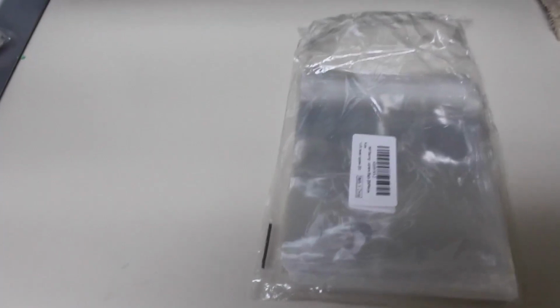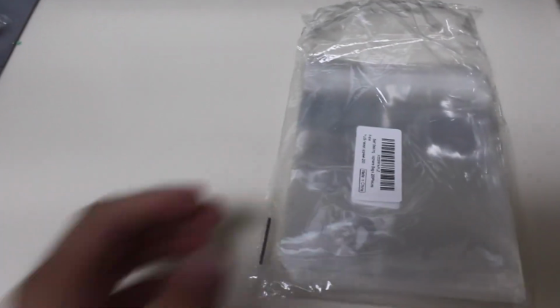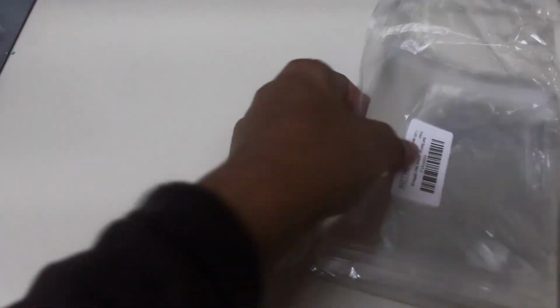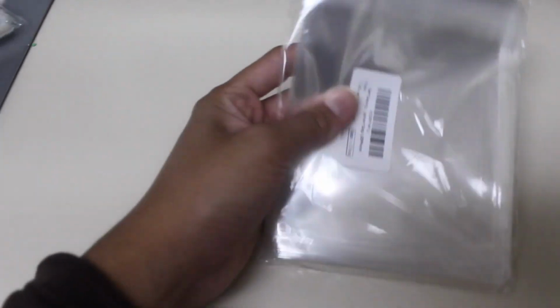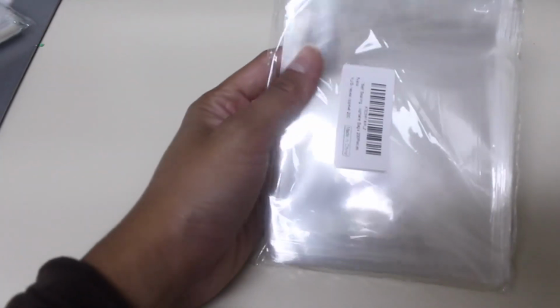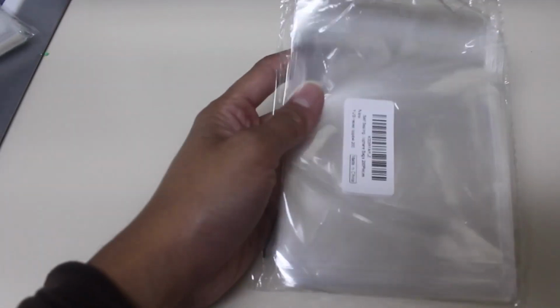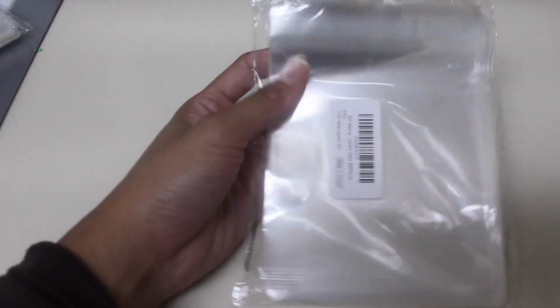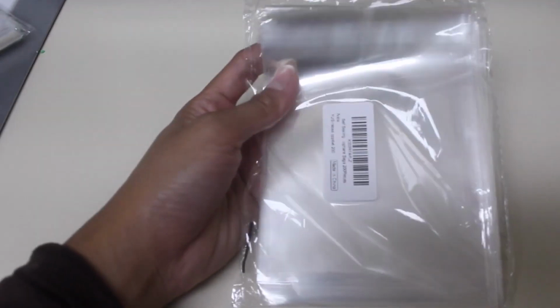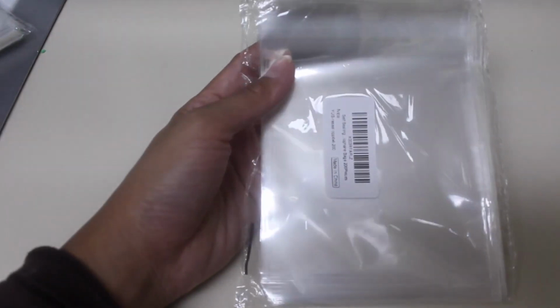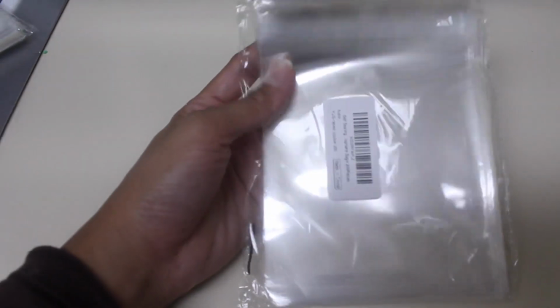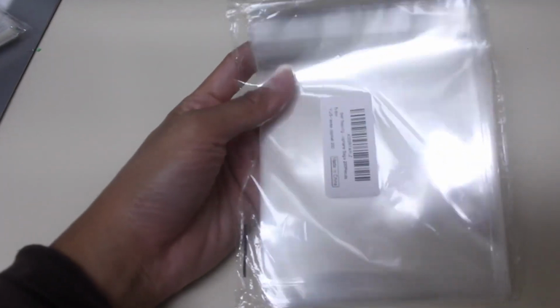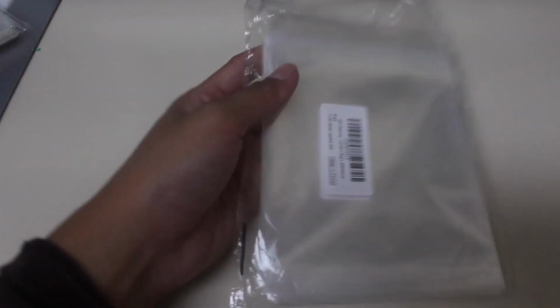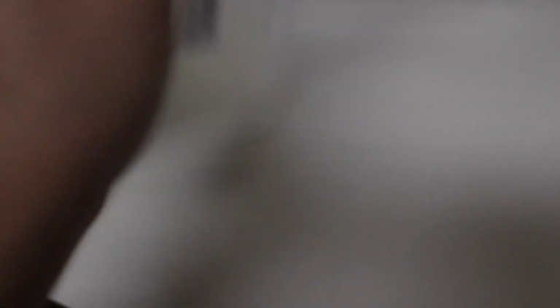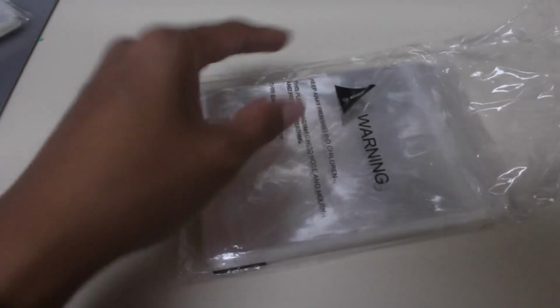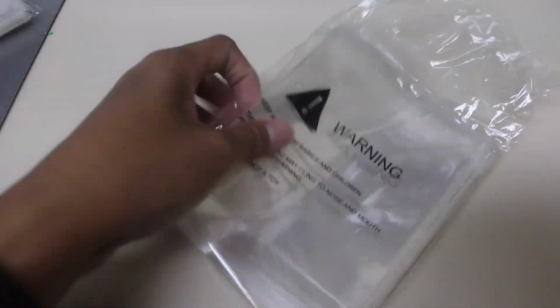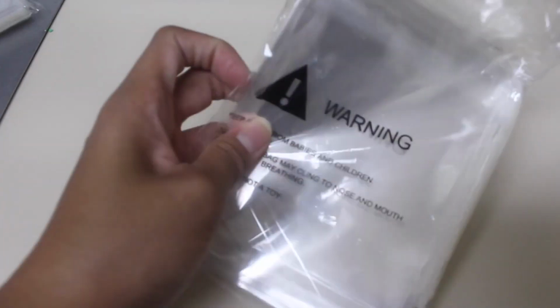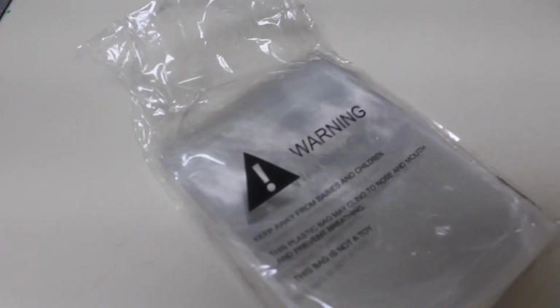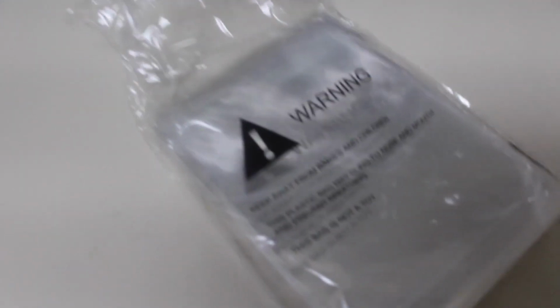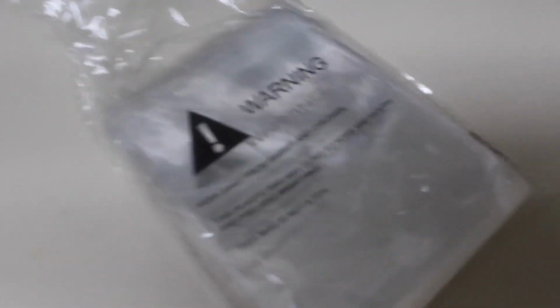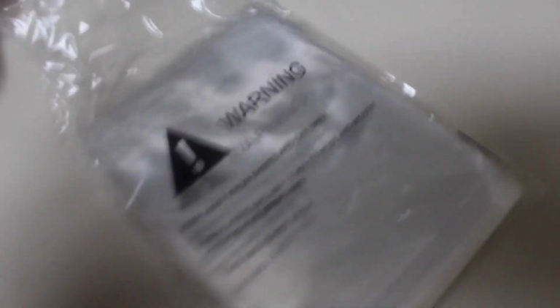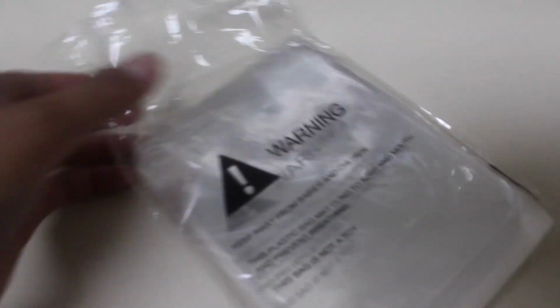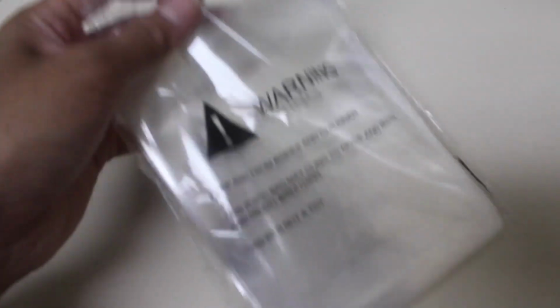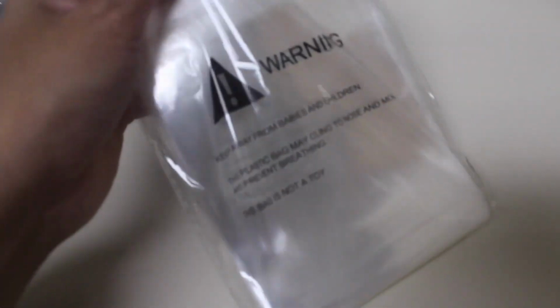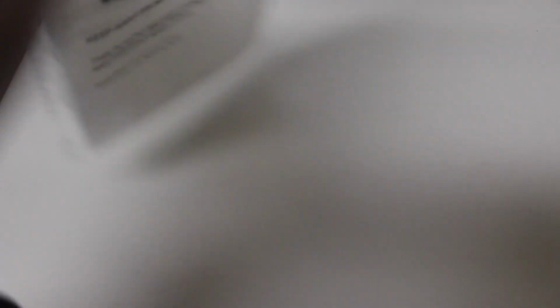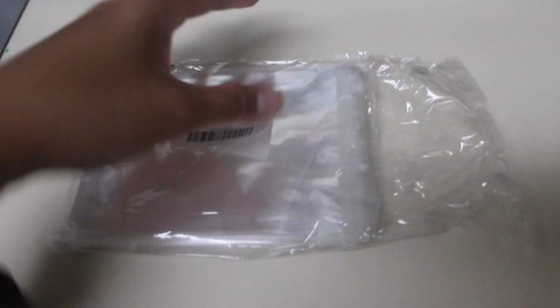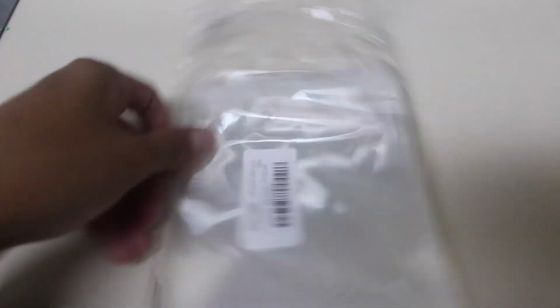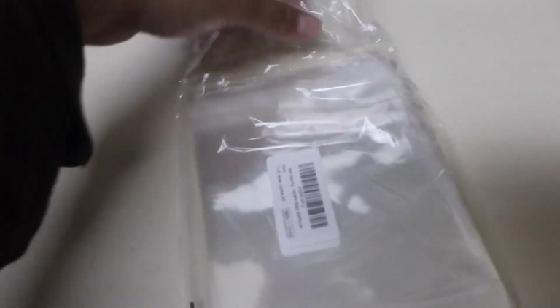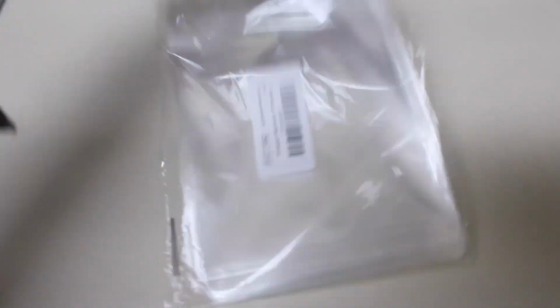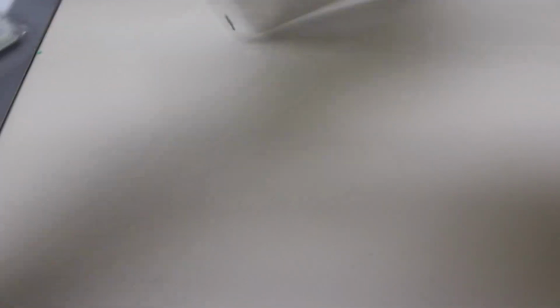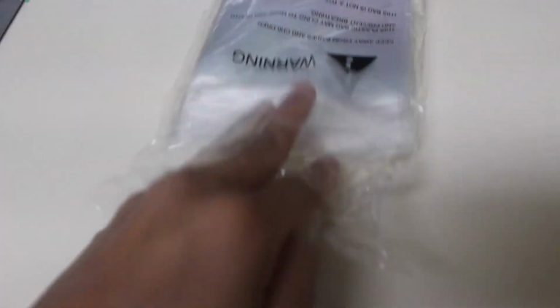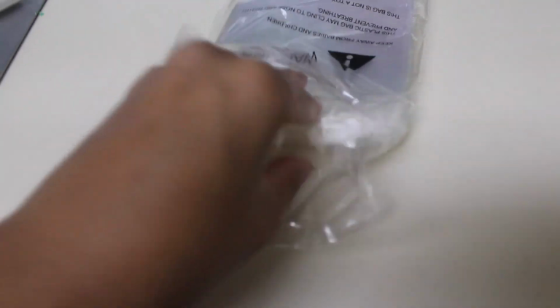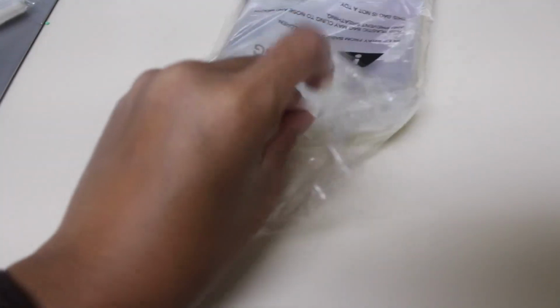I got the 4x4 resealable cellophane clear bag. It comes with 200 bags and it is resealable.